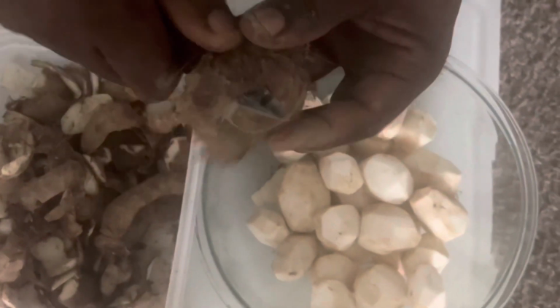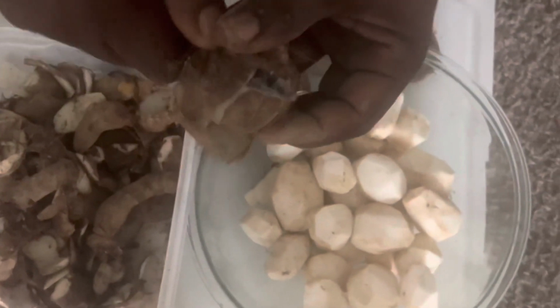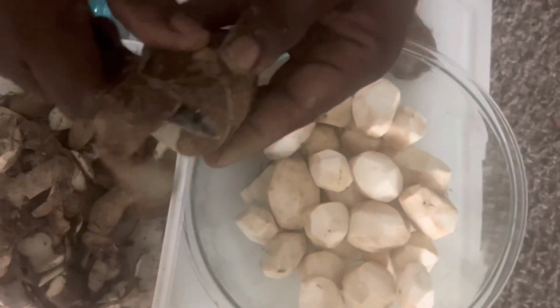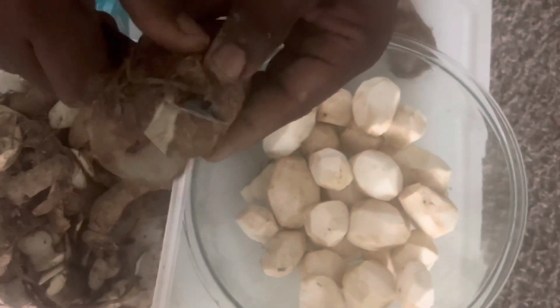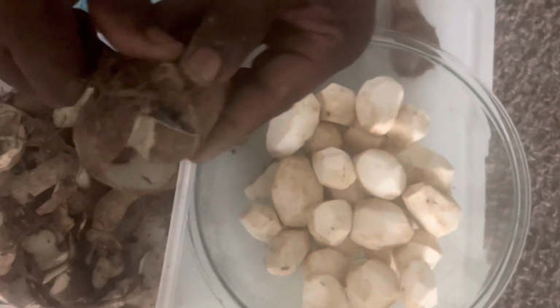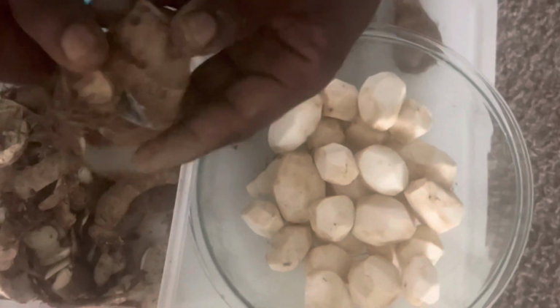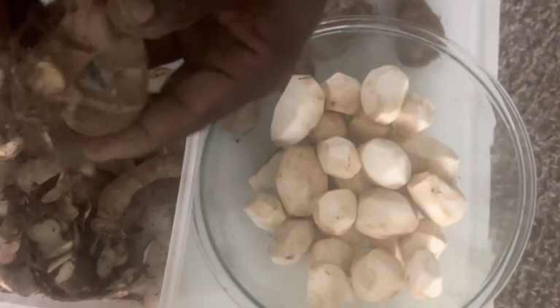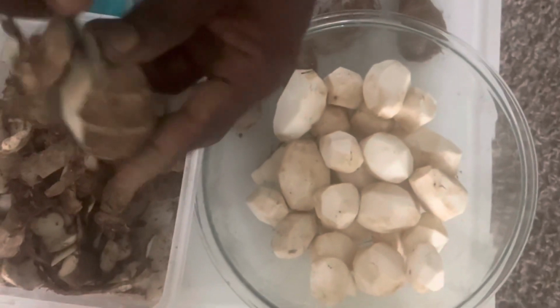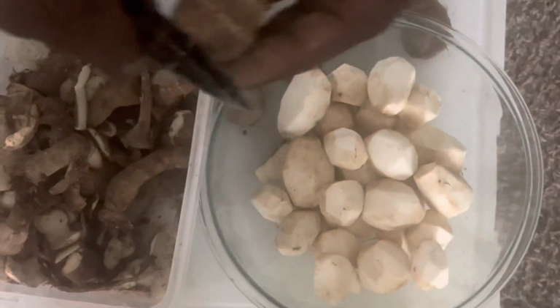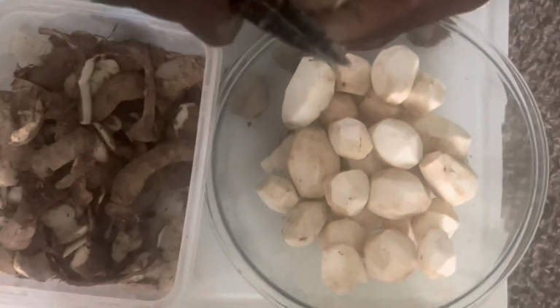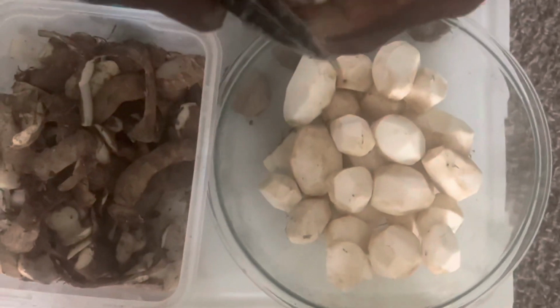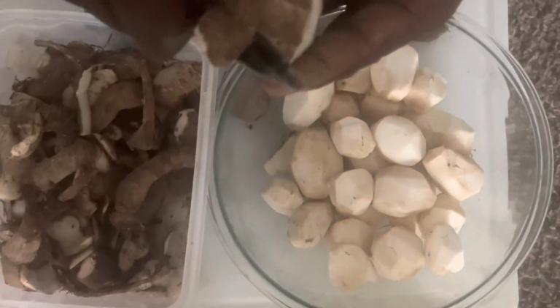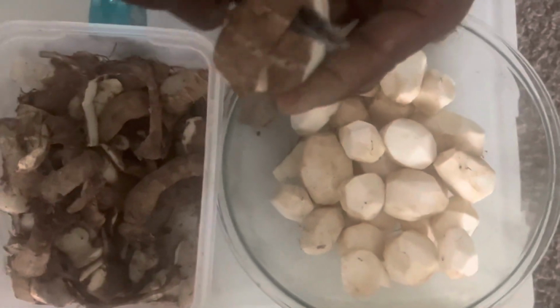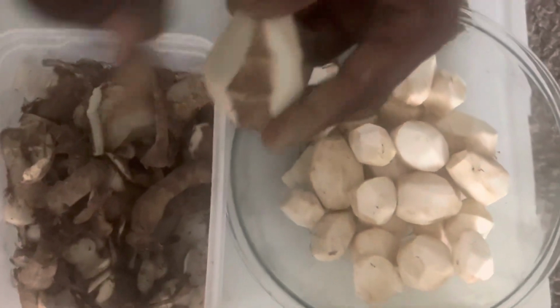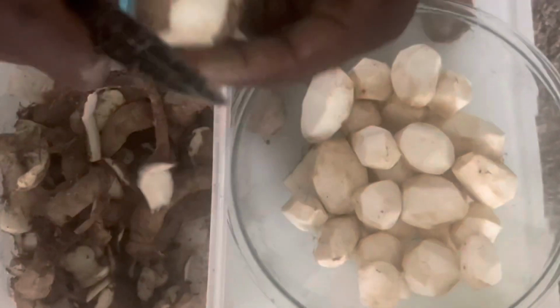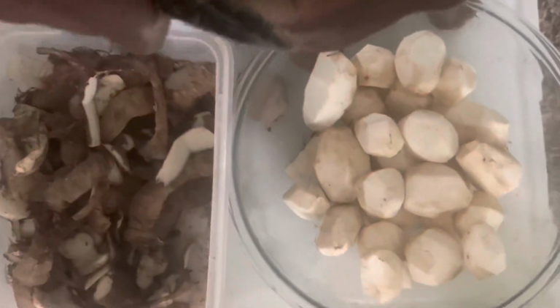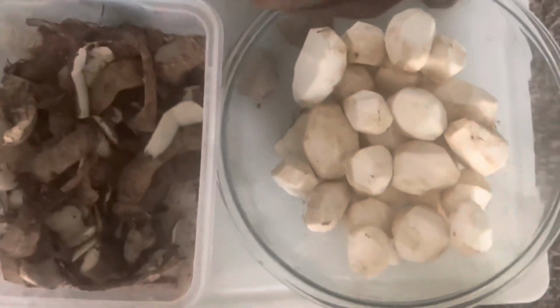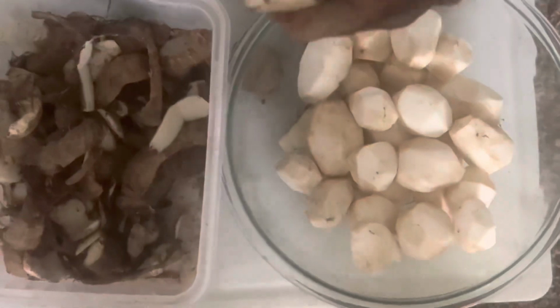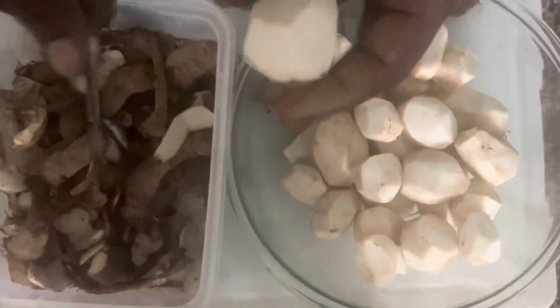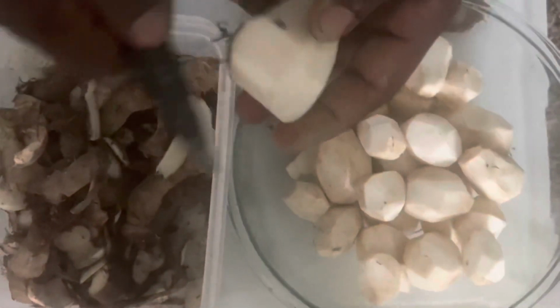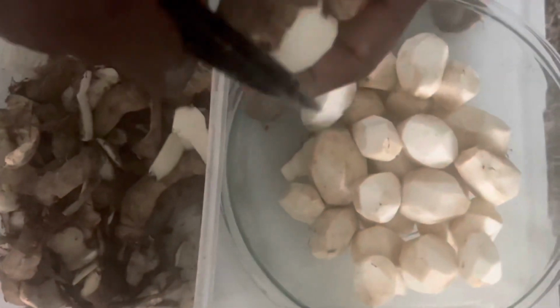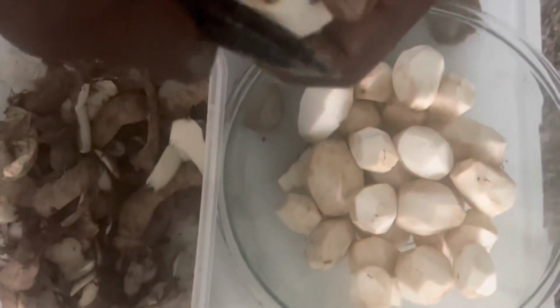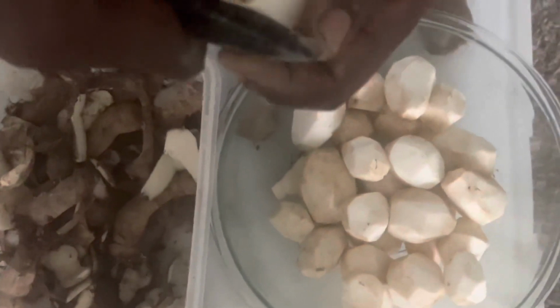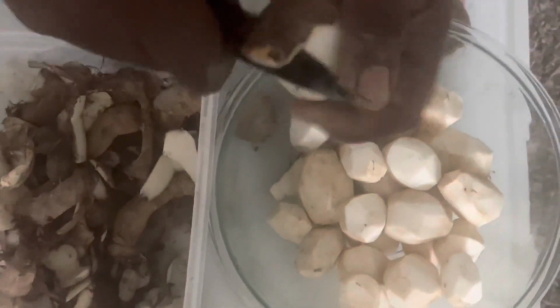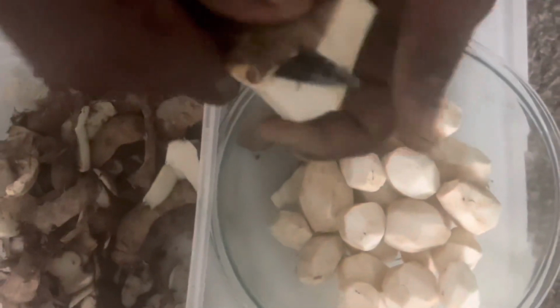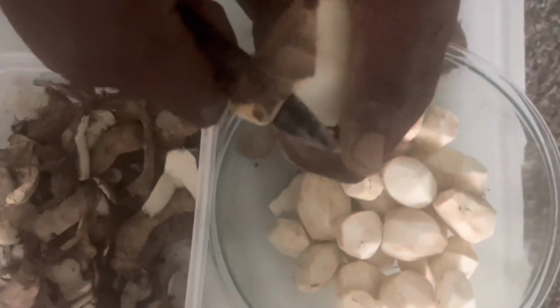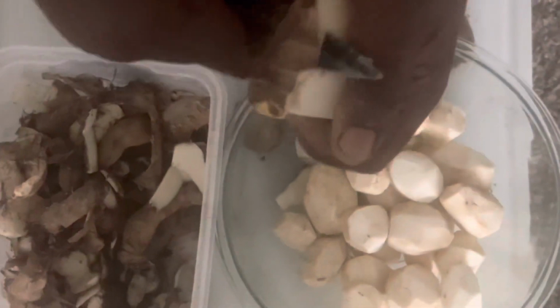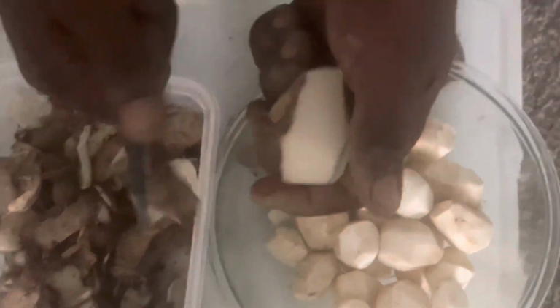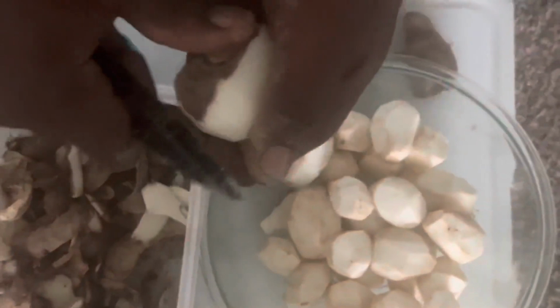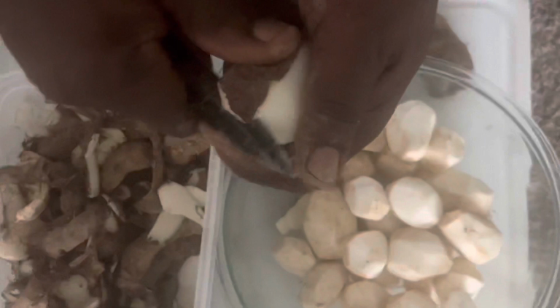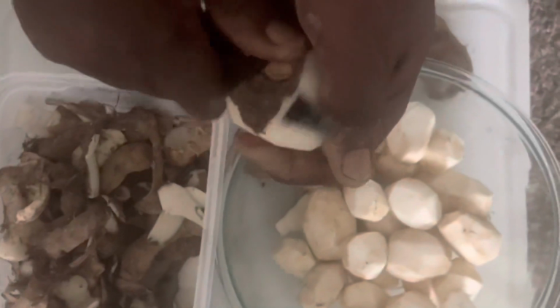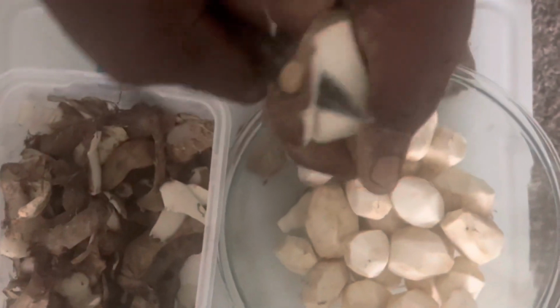I have a bowl — they are already peeled — so I'm getting ready to cook them, a nice dish with some pepper and a few things added together.